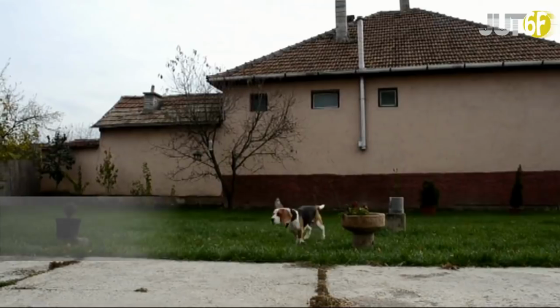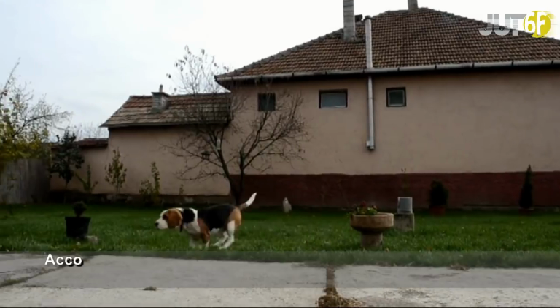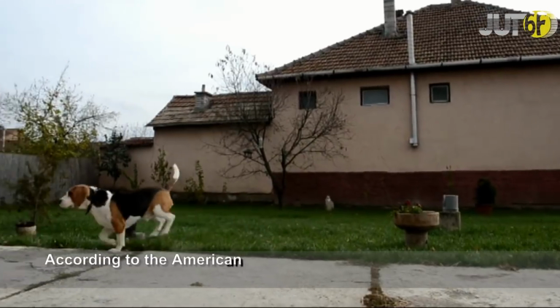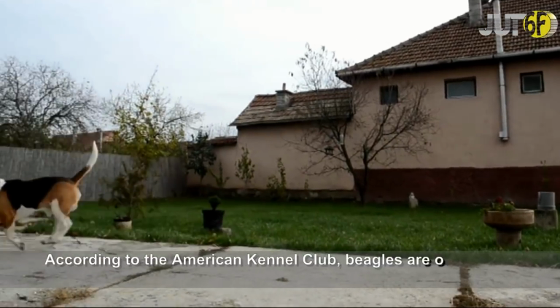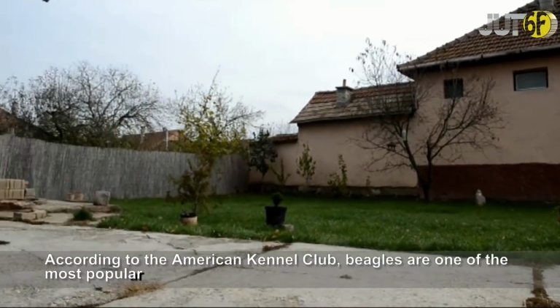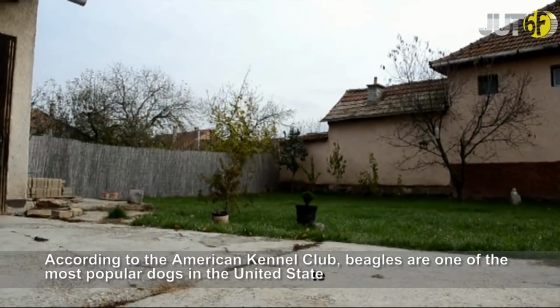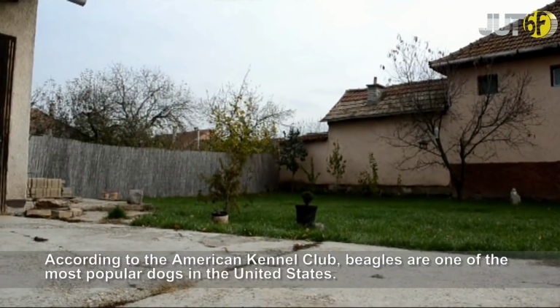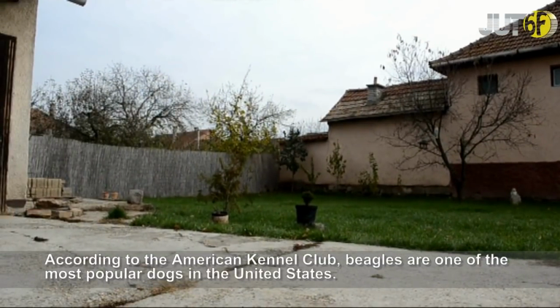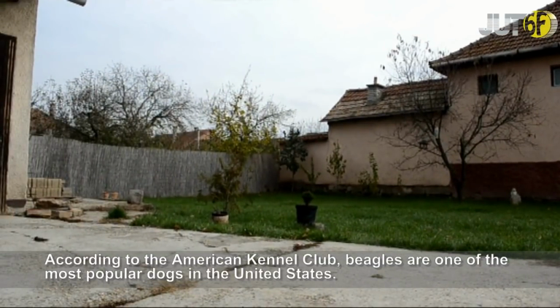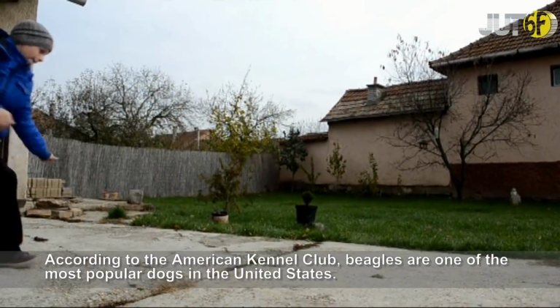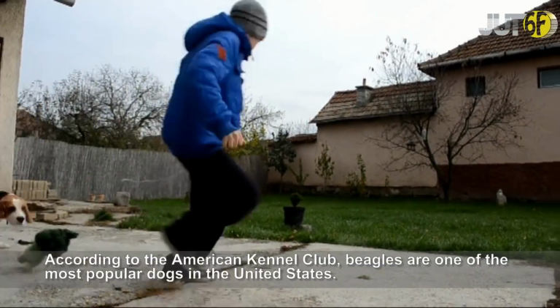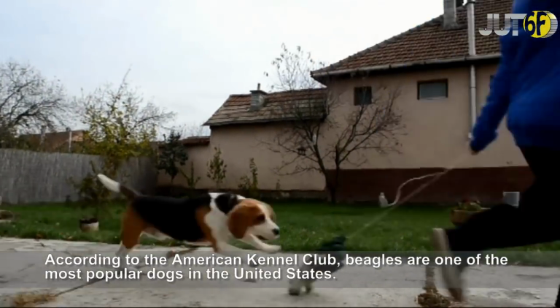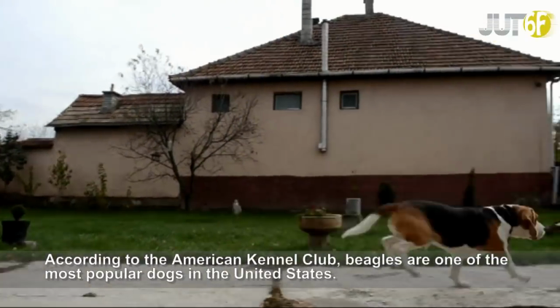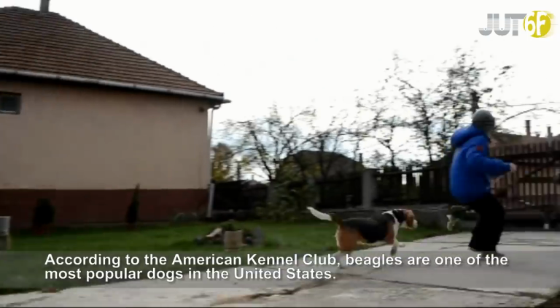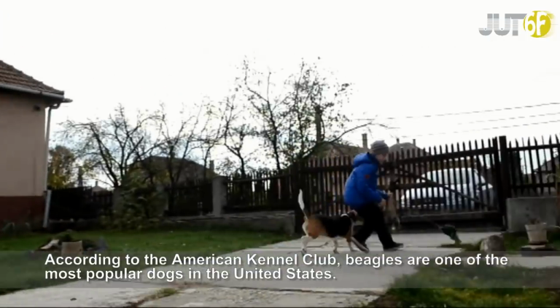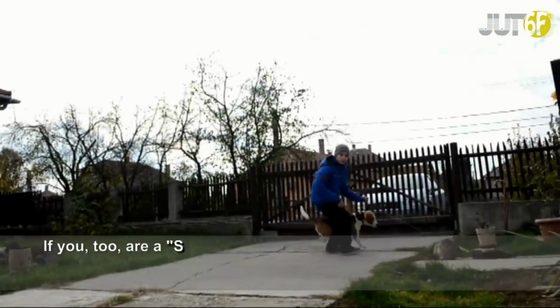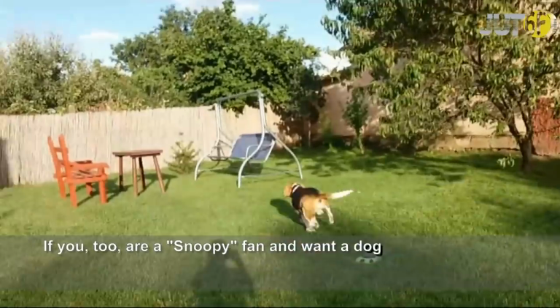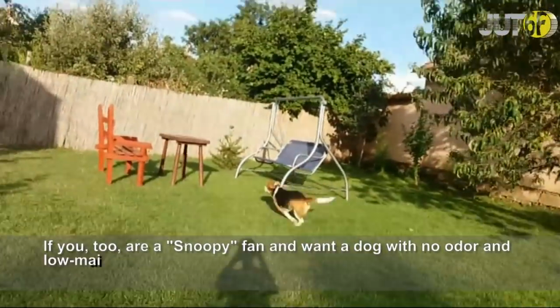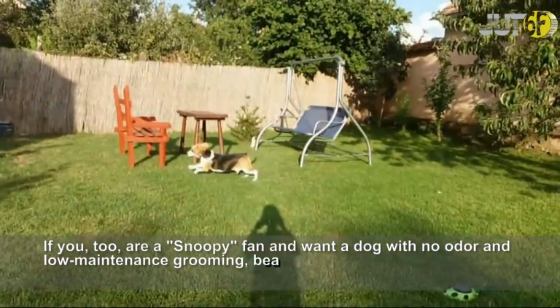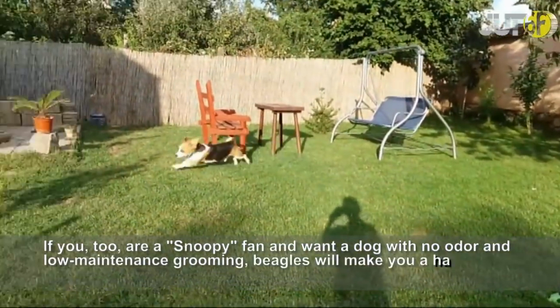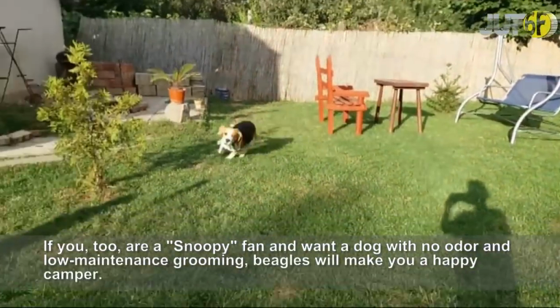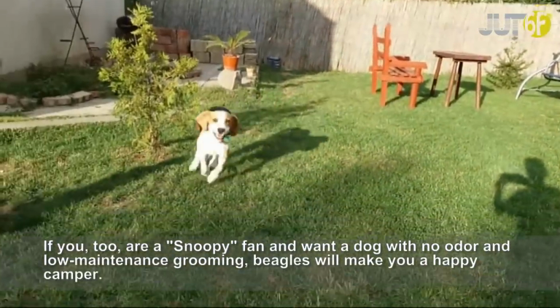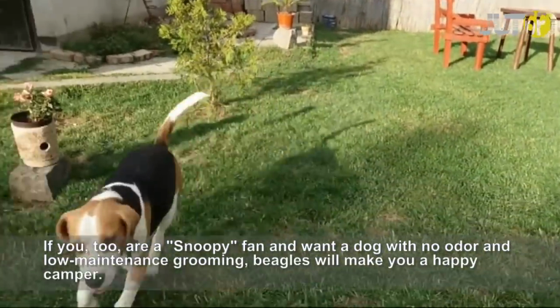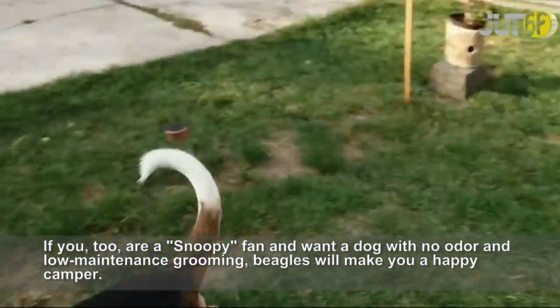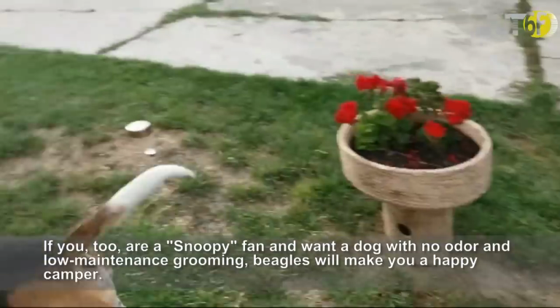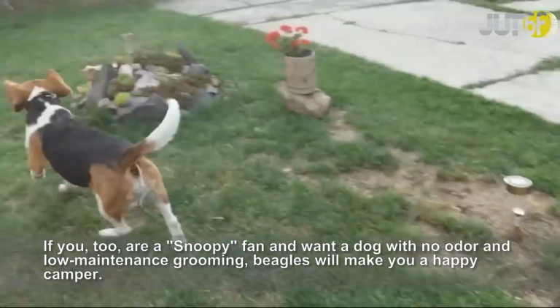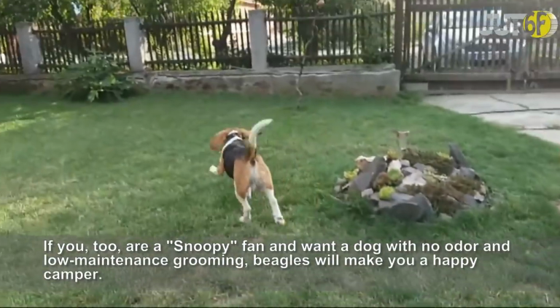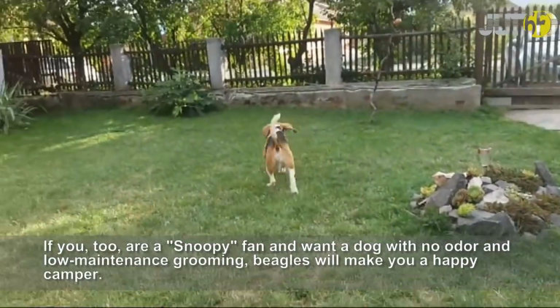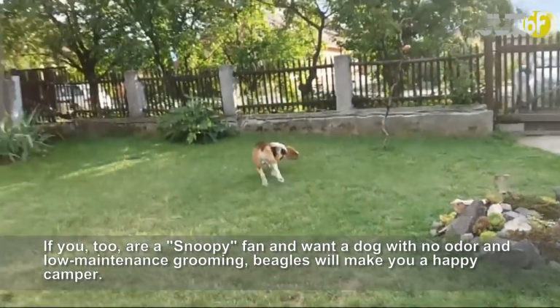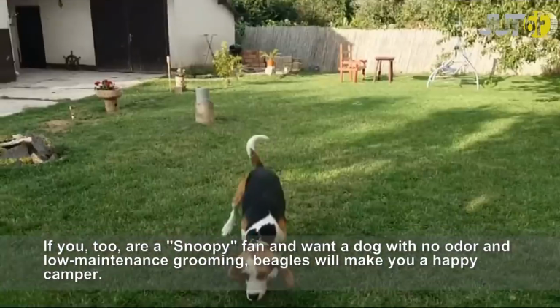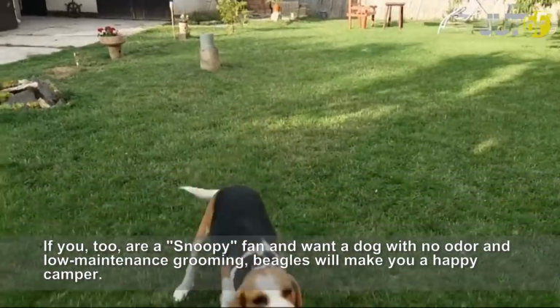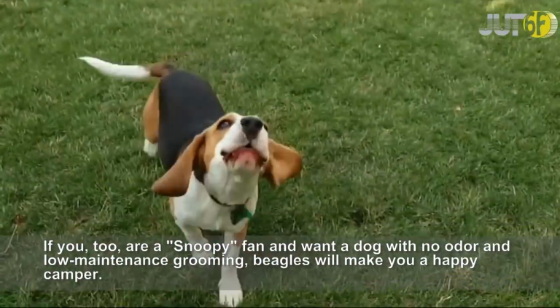According to the American Kennel Club, Beagles are one of the most popular dogs in the United States. If you, too, are a Snoopy fan and want a dog with no odor and low maintenance grooming, a Beagle will make you a happy camper.